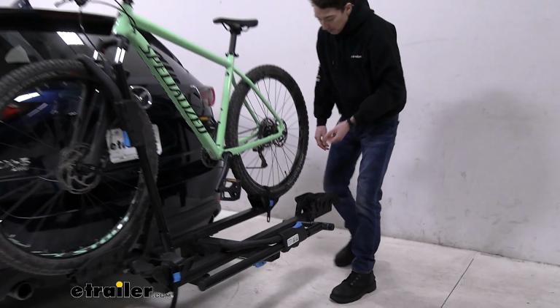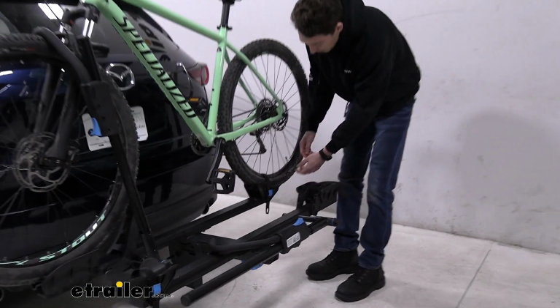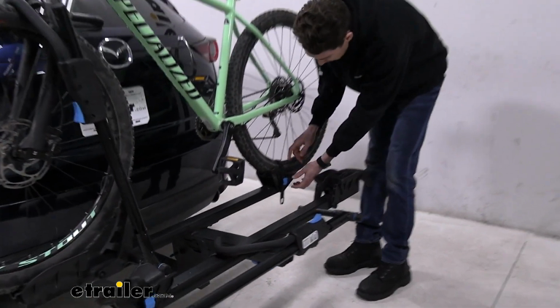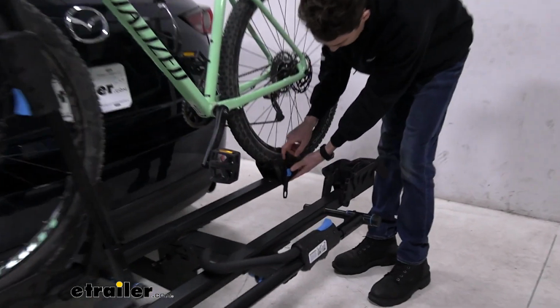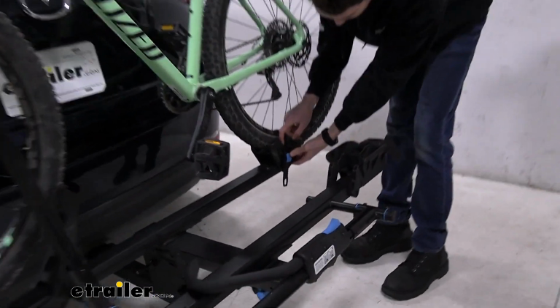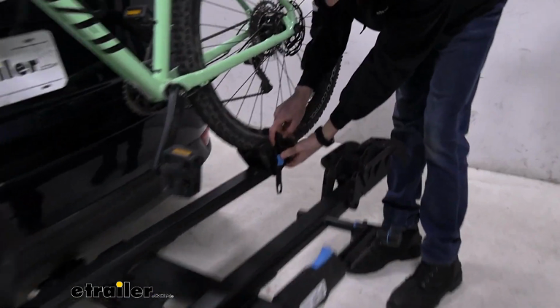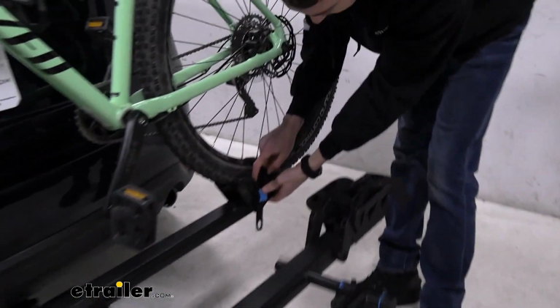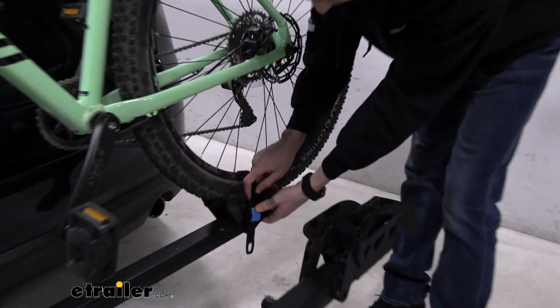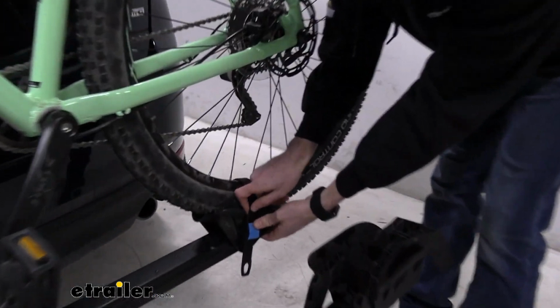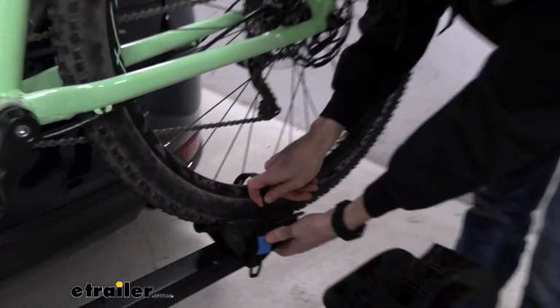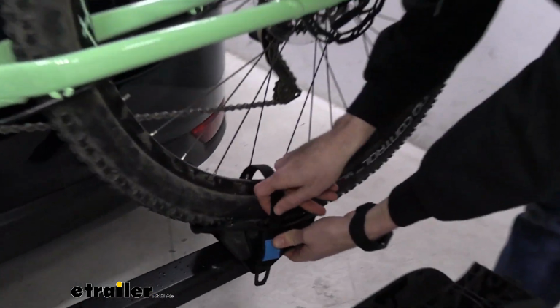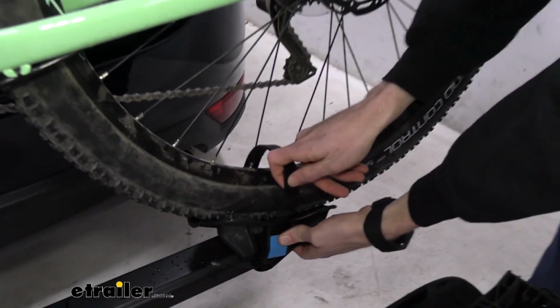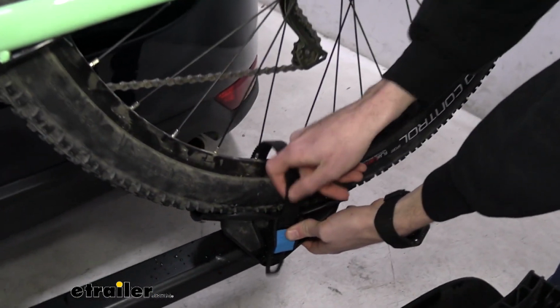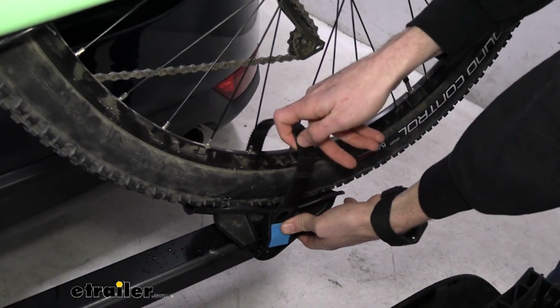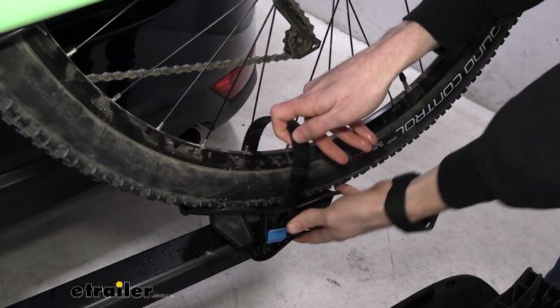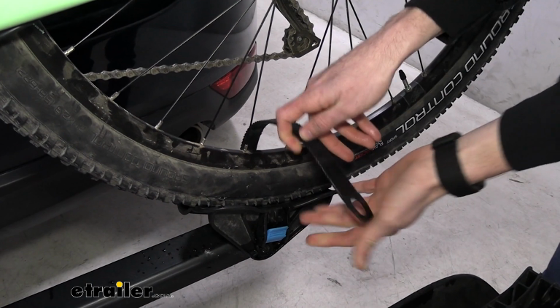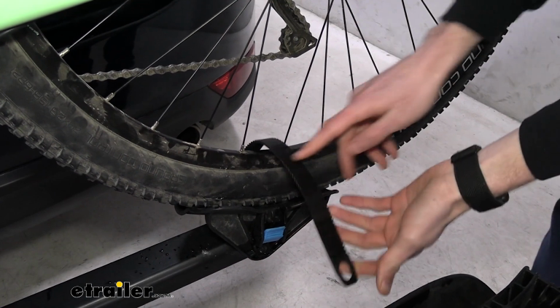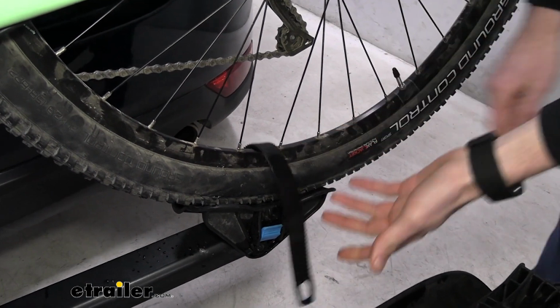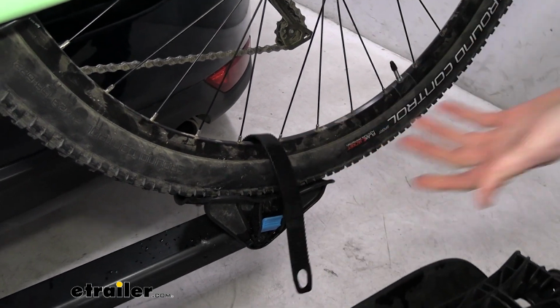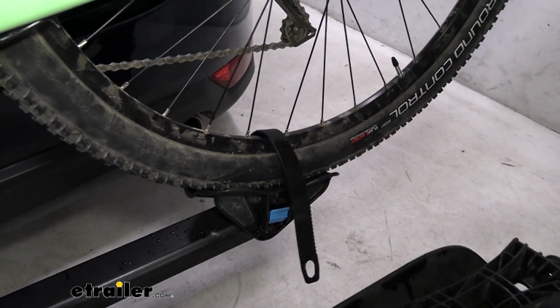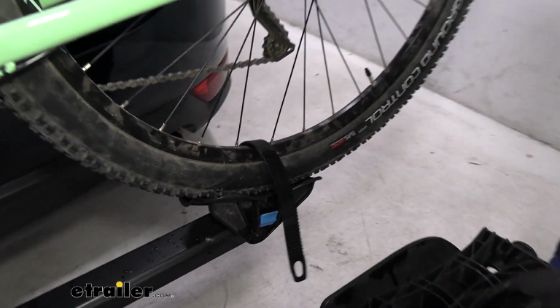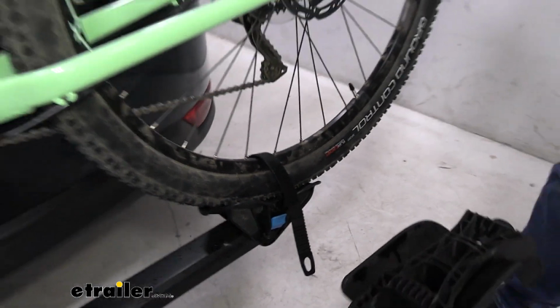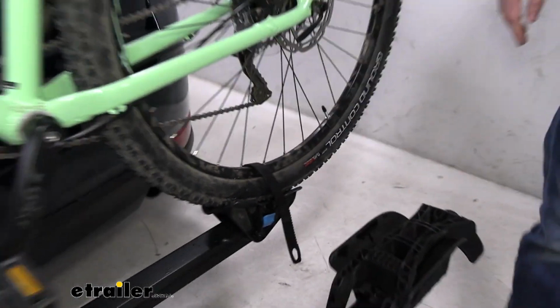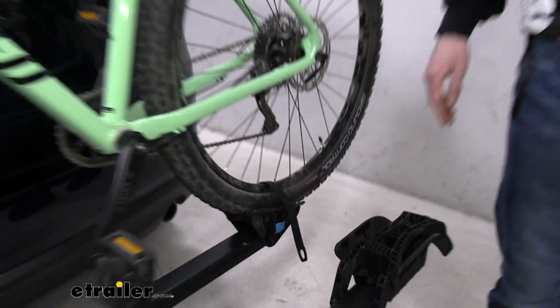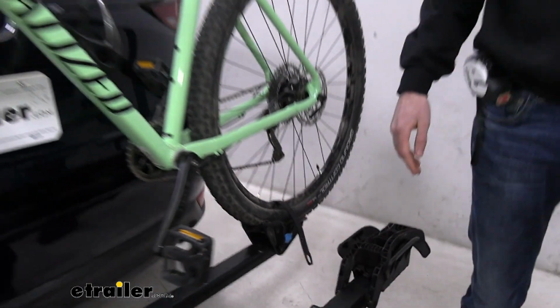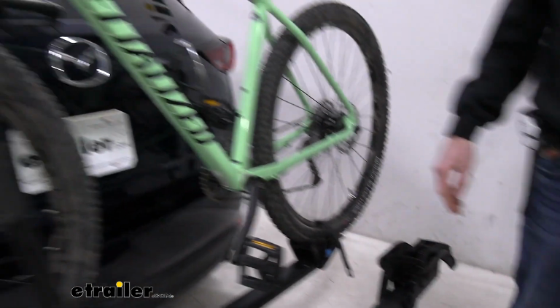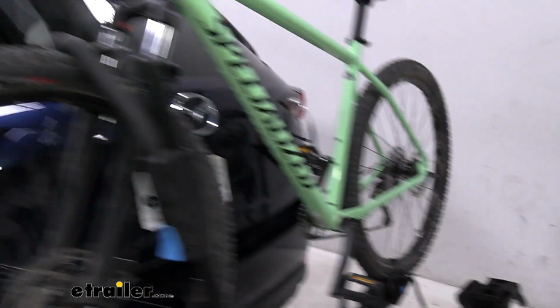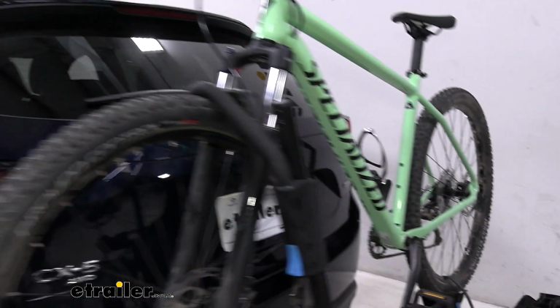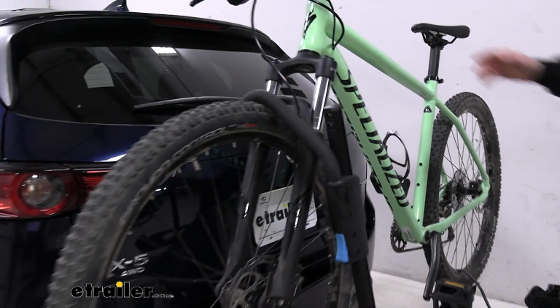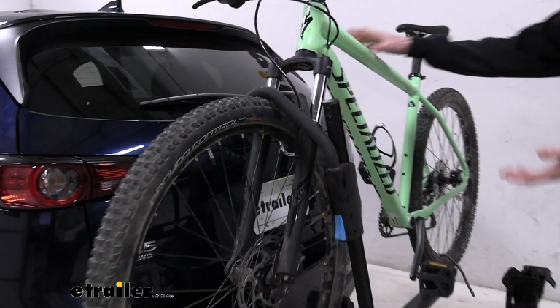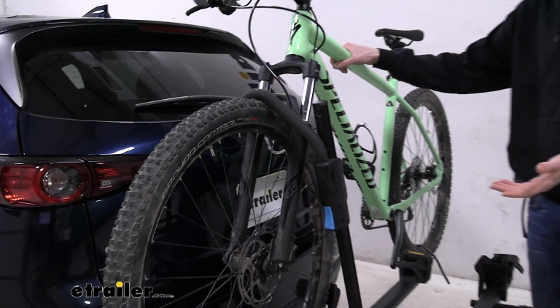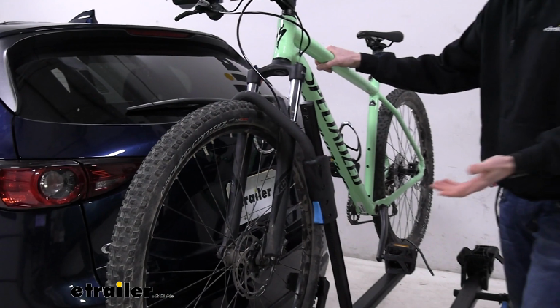We'll start by pressing this blue release button down here on the strap. Rocky Mounts does a good job of color coordinating all of their touch points so we know what to operate and when.